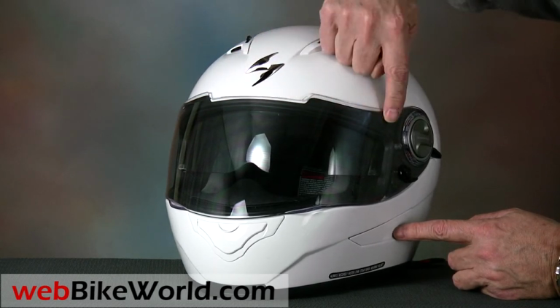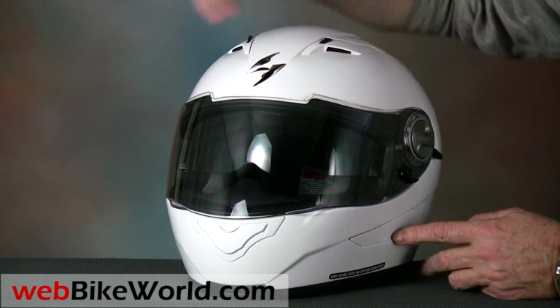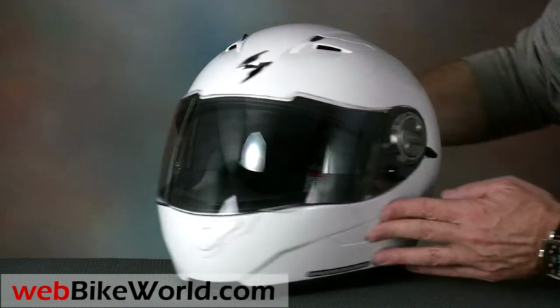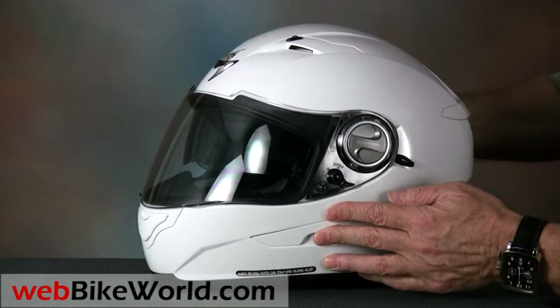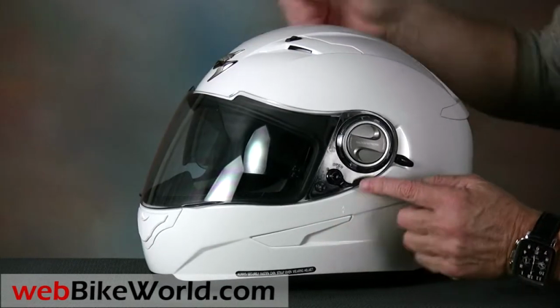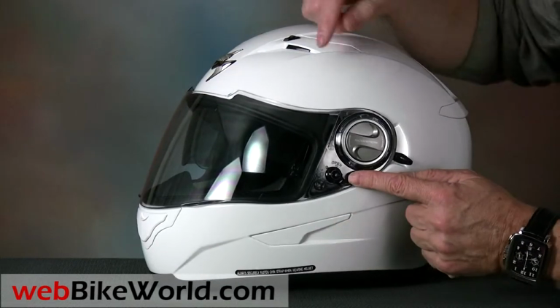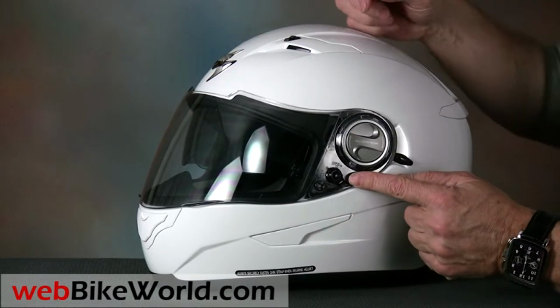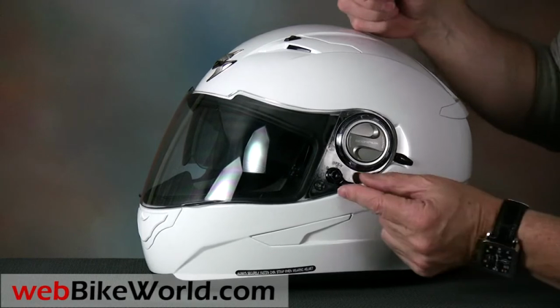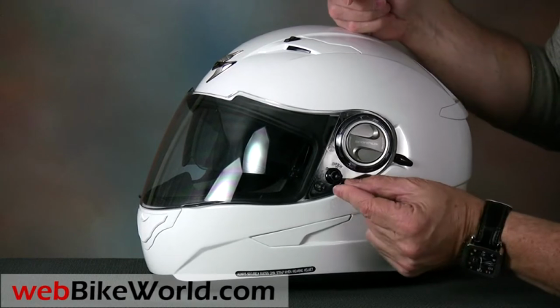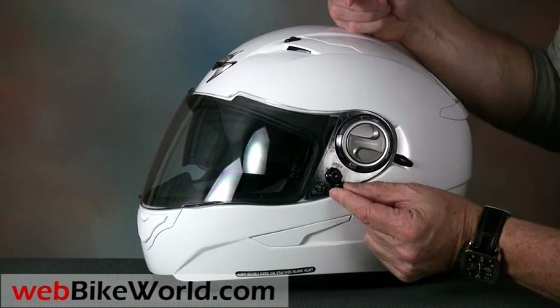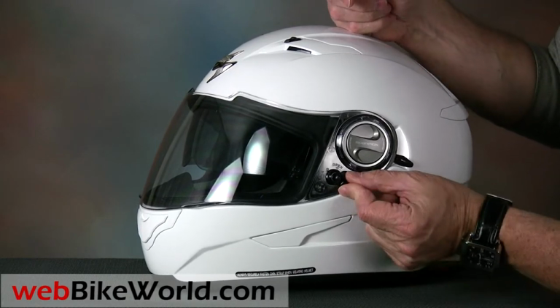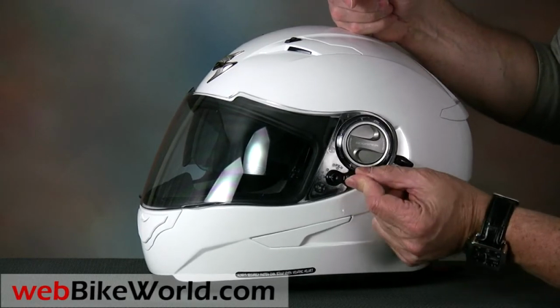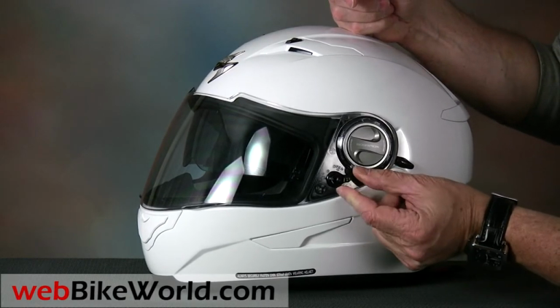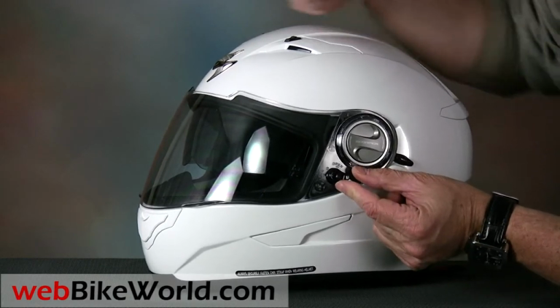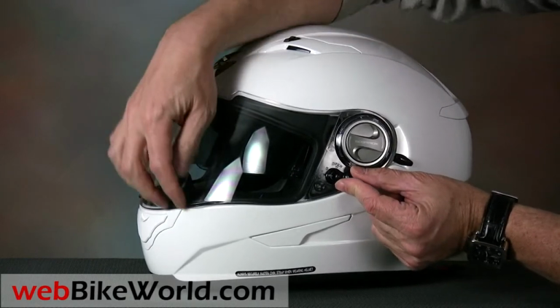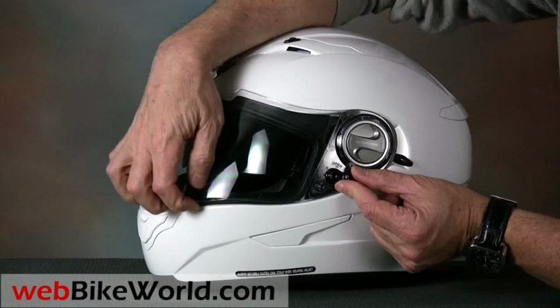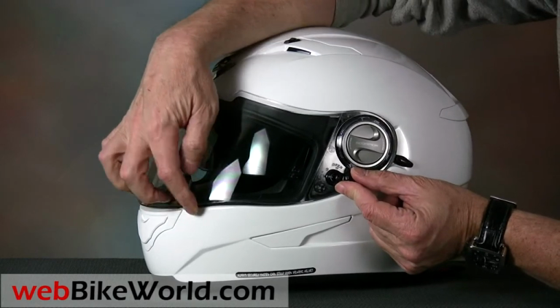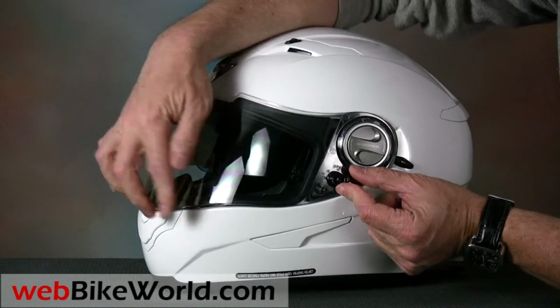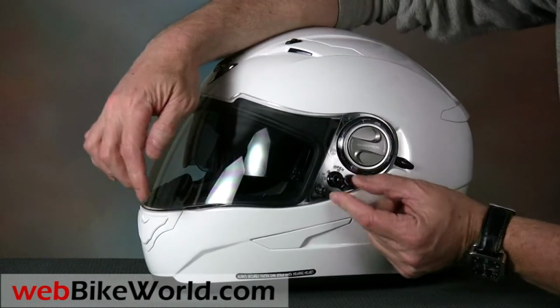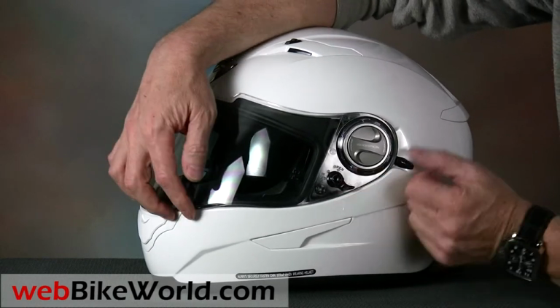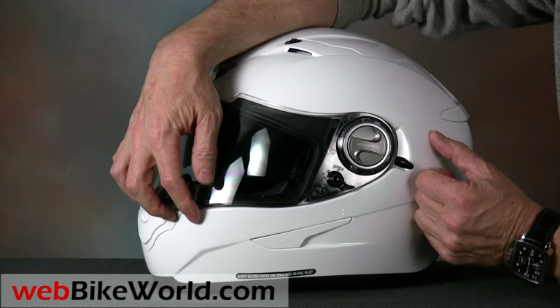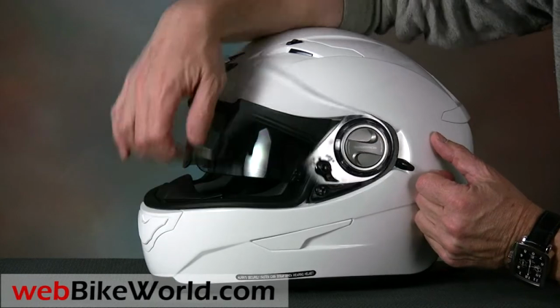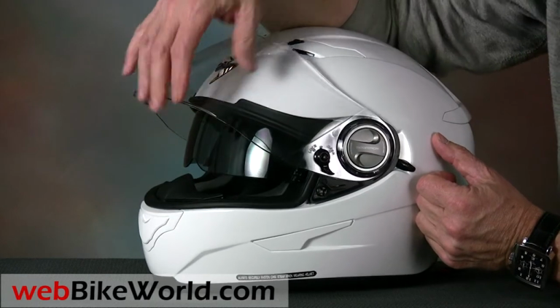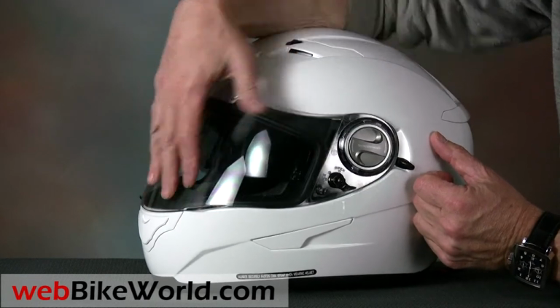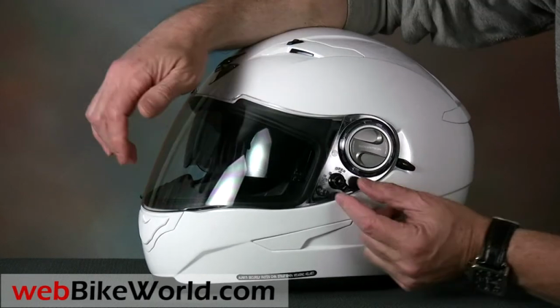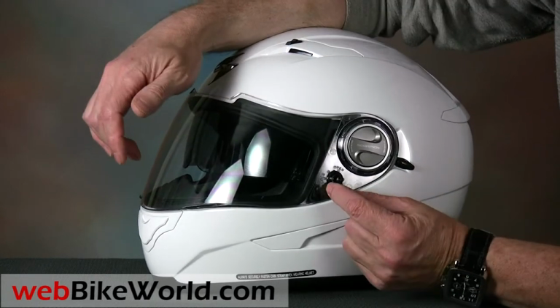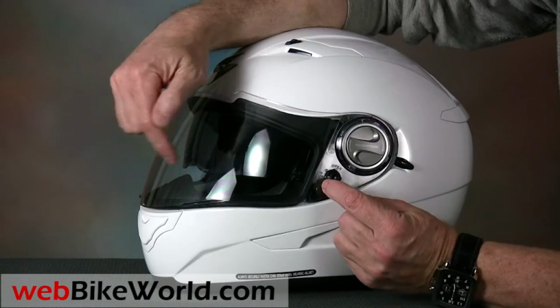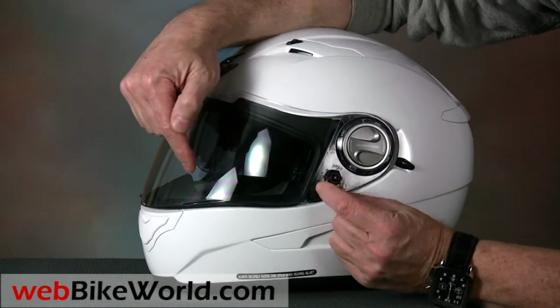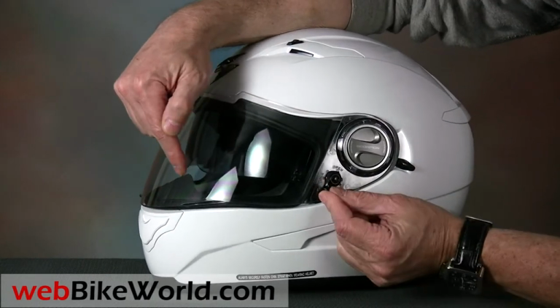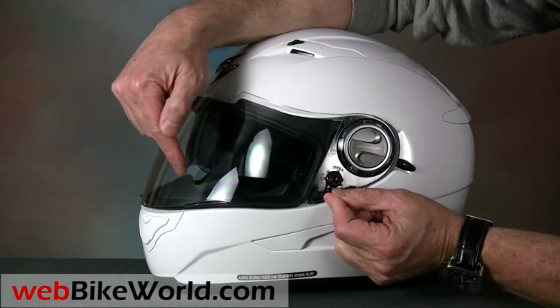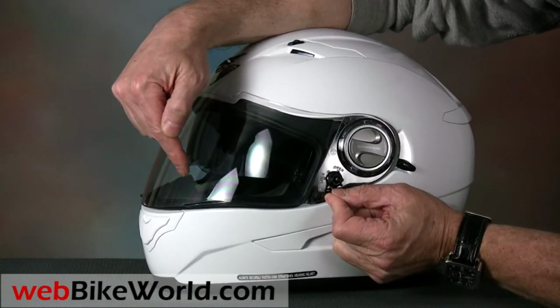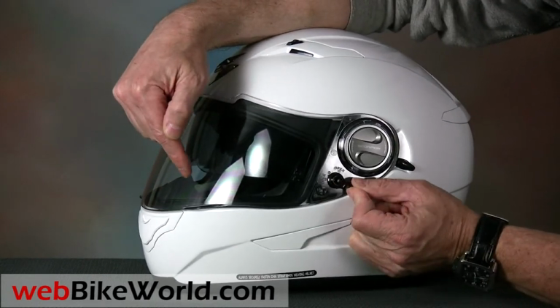The helmet has a lever on the left-hand side that either cracks the face shield open slightly for defogging when pushed to the top position, or locks the face shield in the lower position. The center position allows the shield to be raised or lowered.